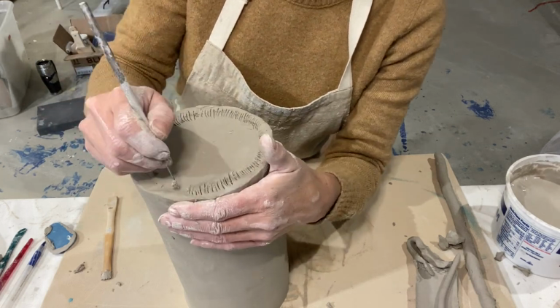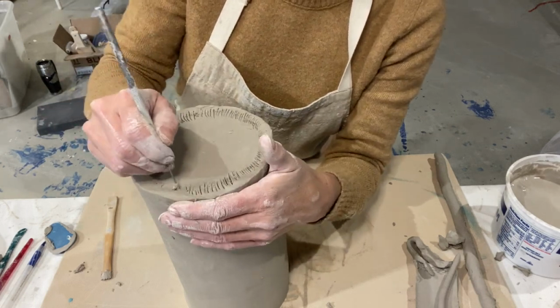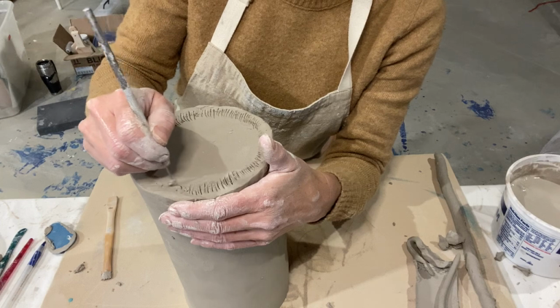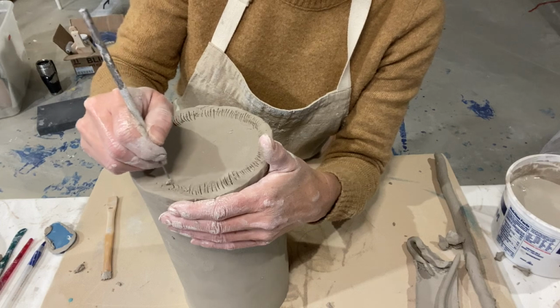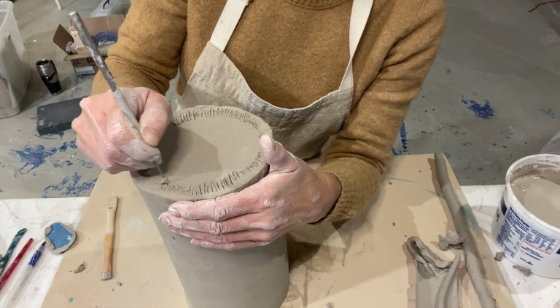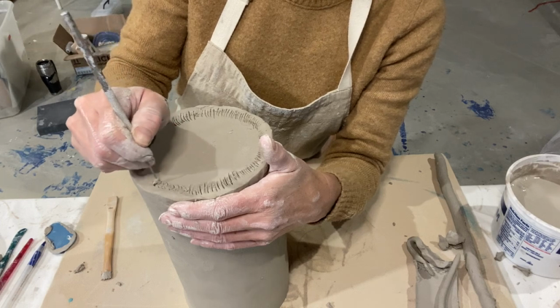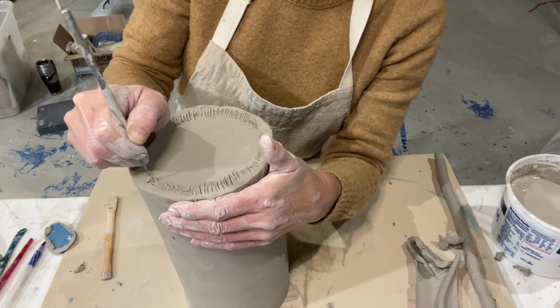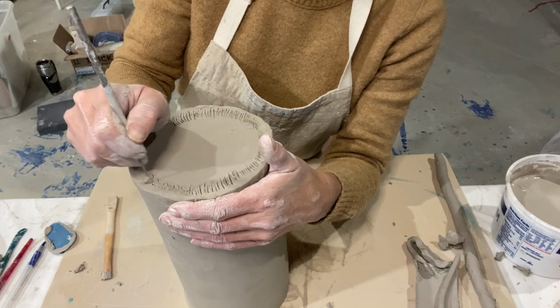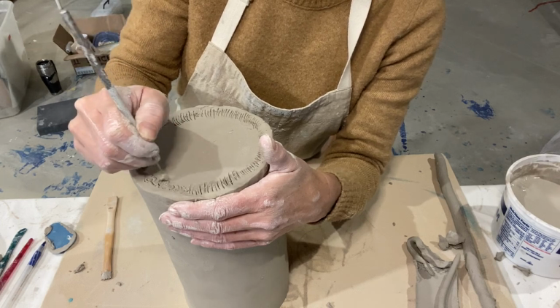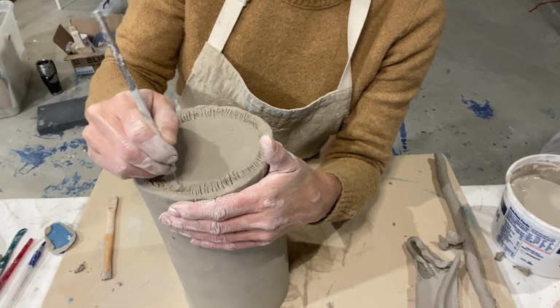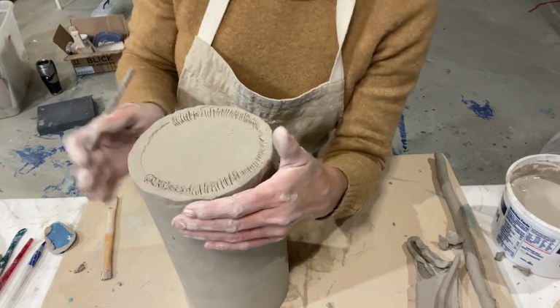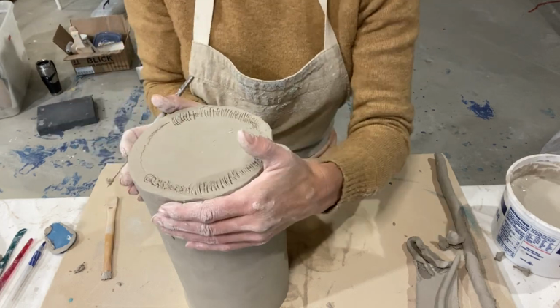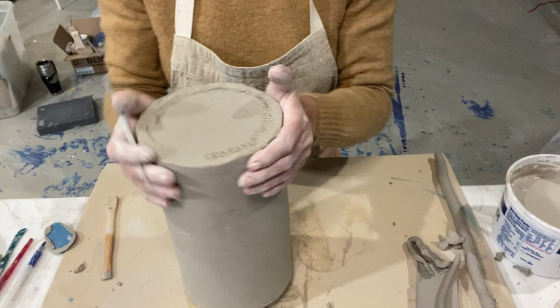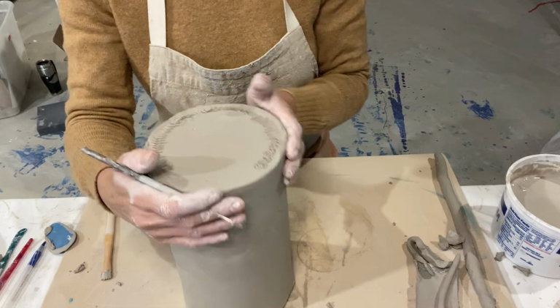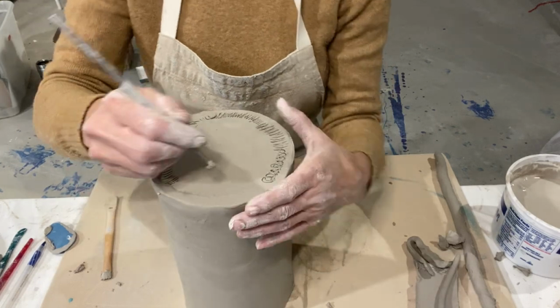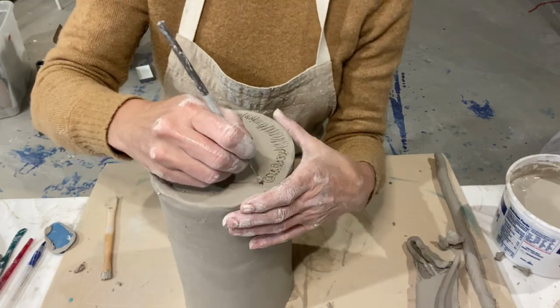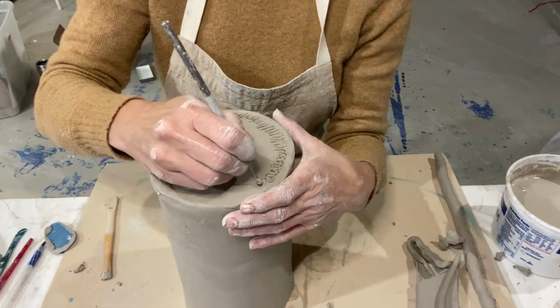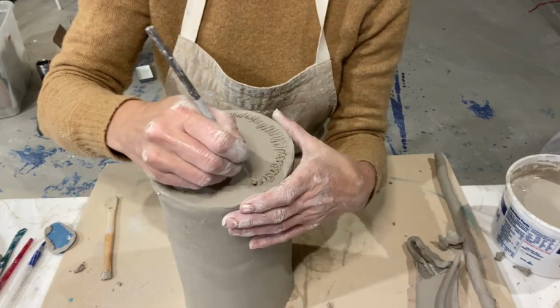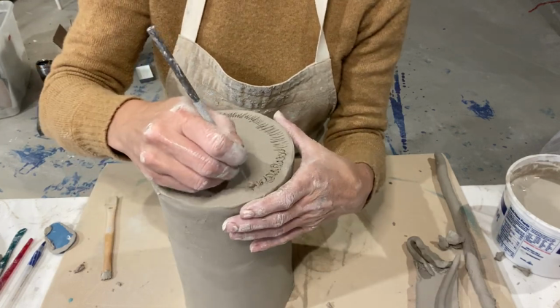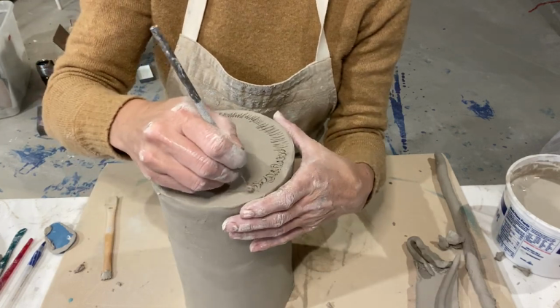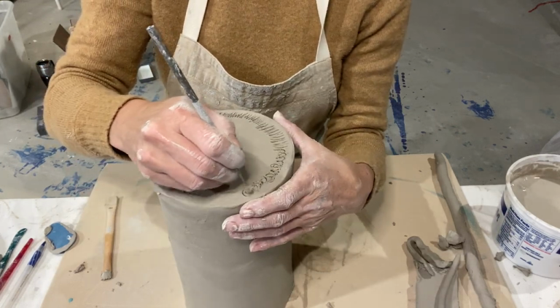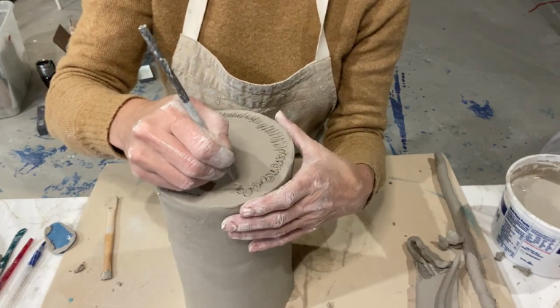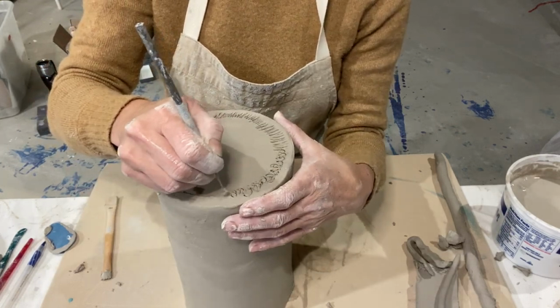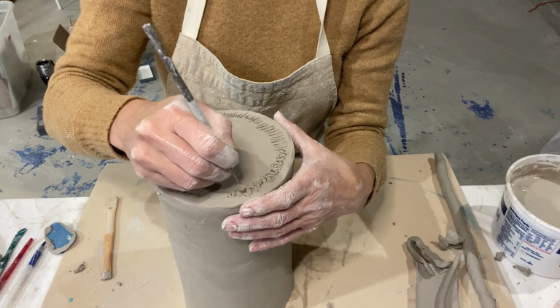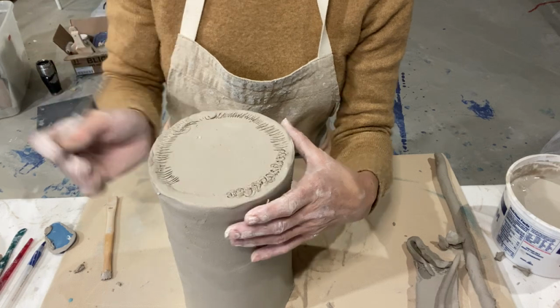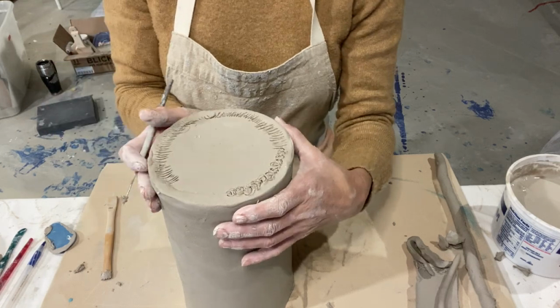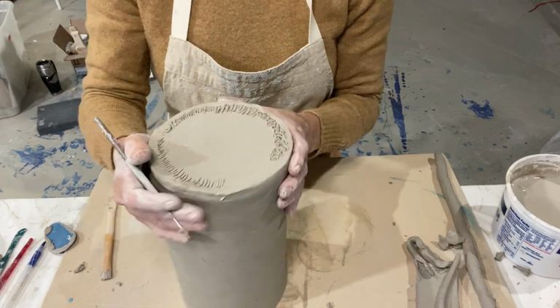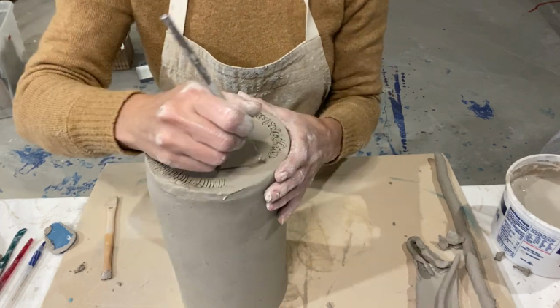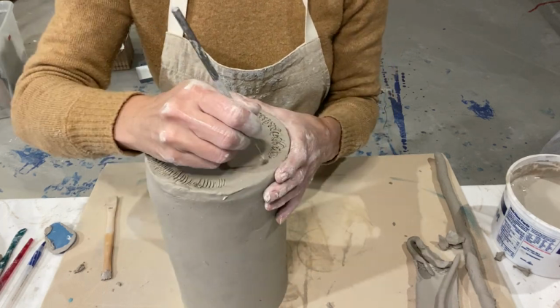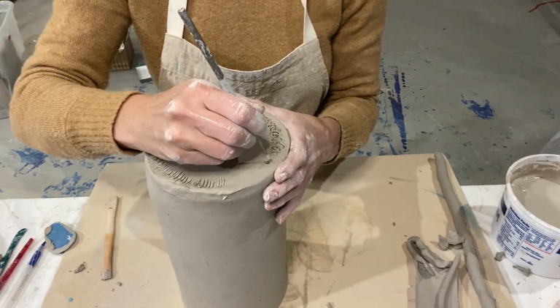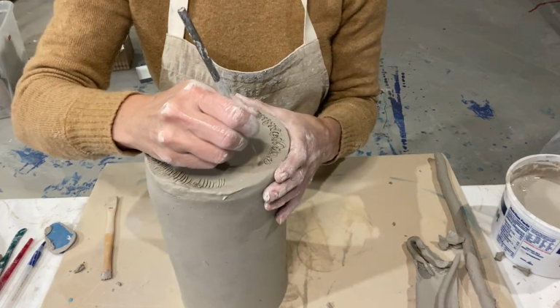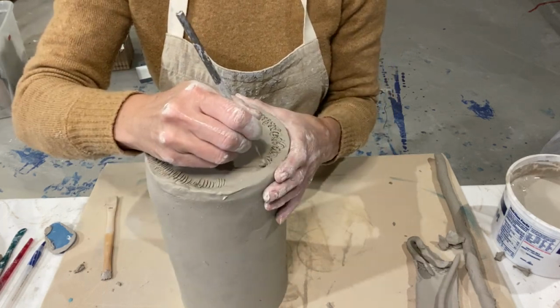I've seen a potter who scores with circles — I saw him at a conference making a teapot. So if you want to switch gears and do circles, you can do that. It's kind of fun.